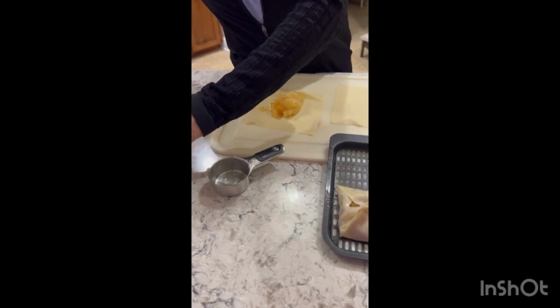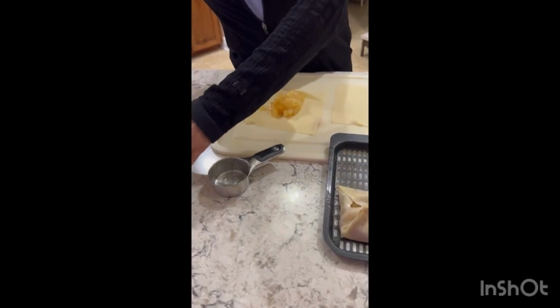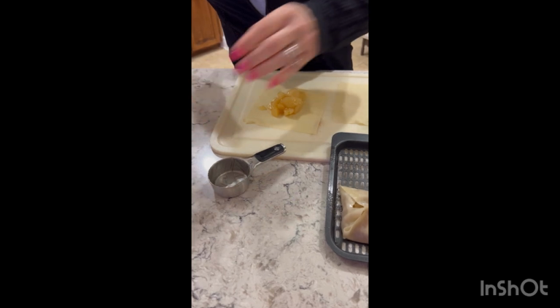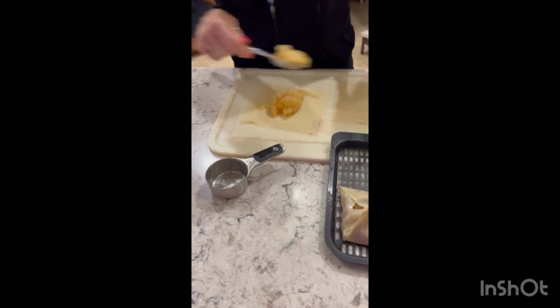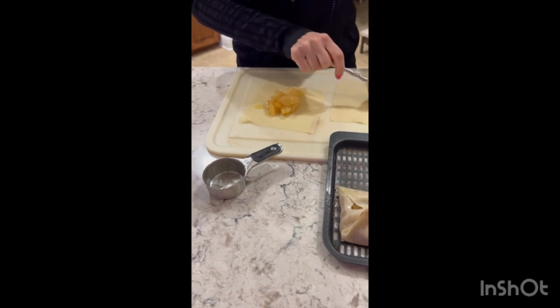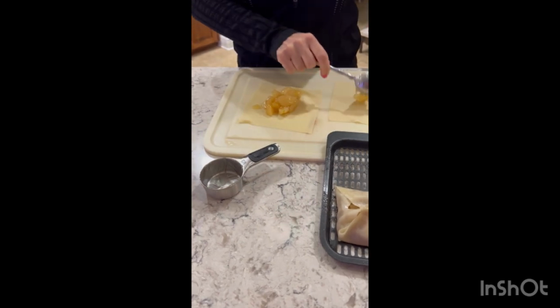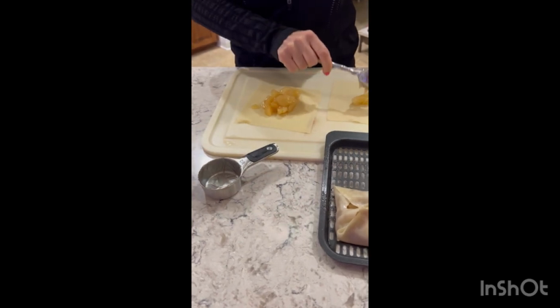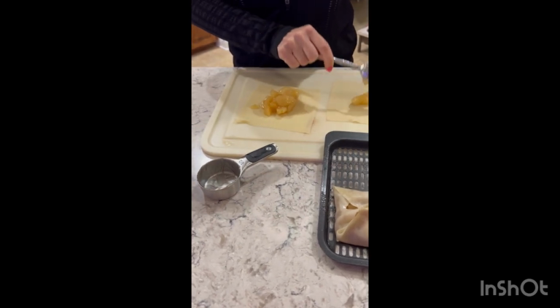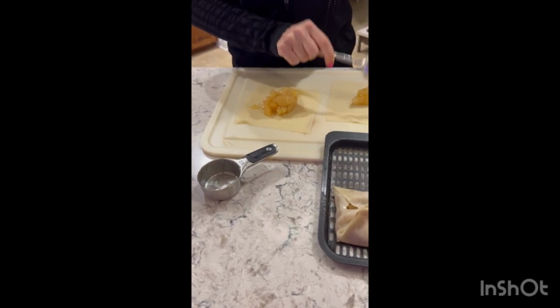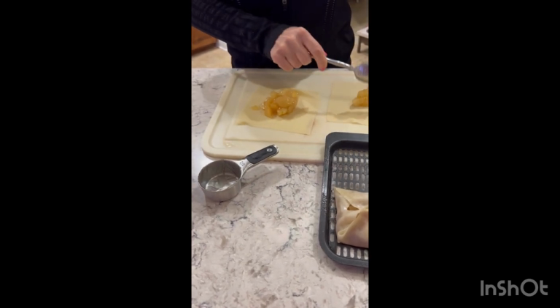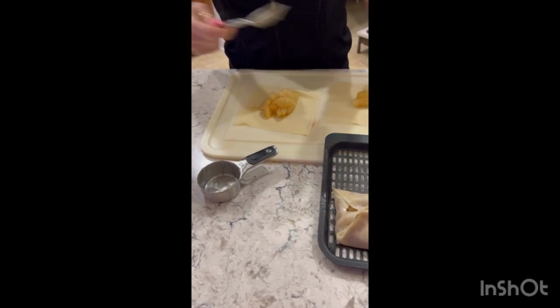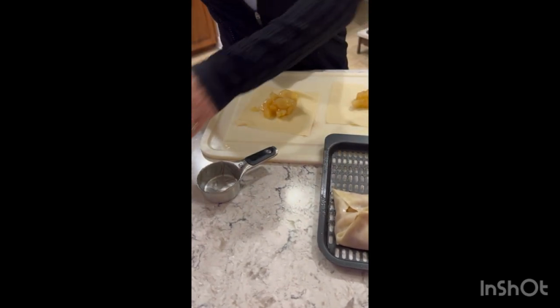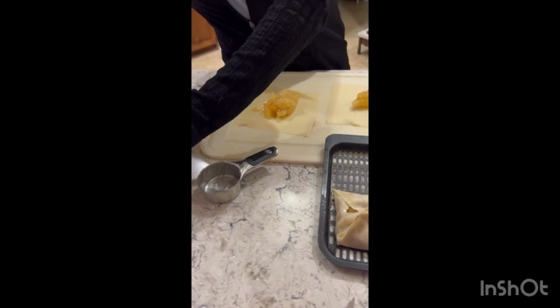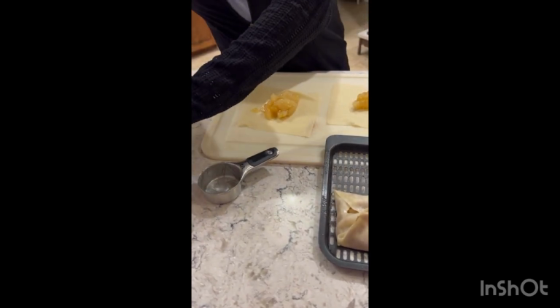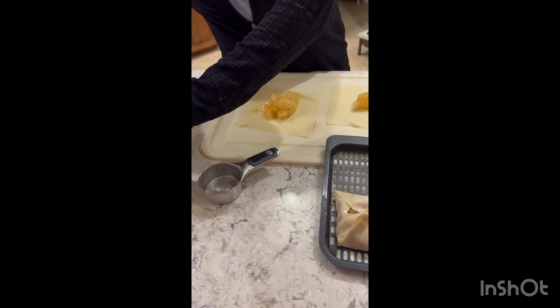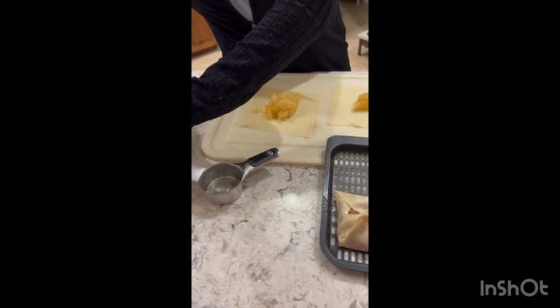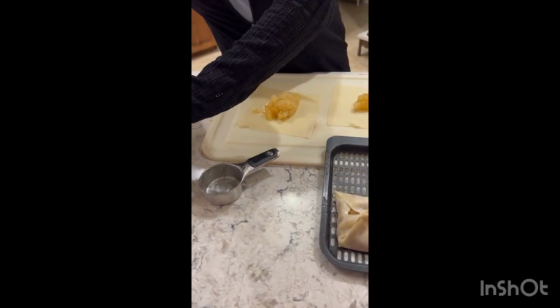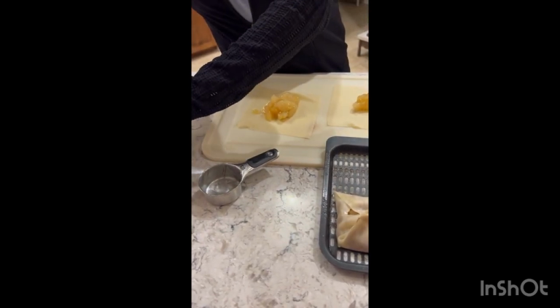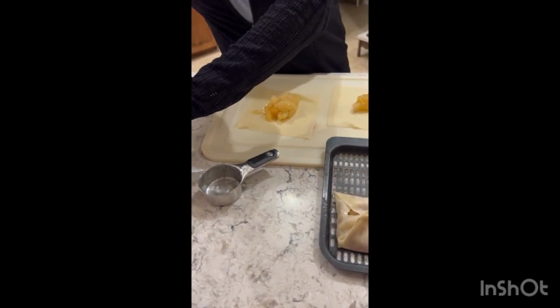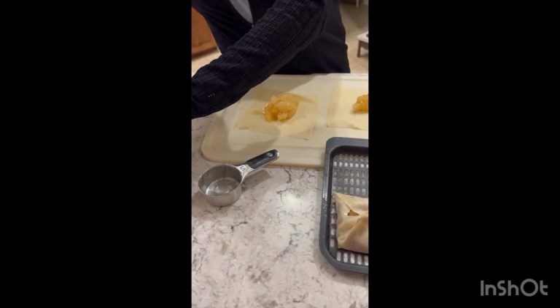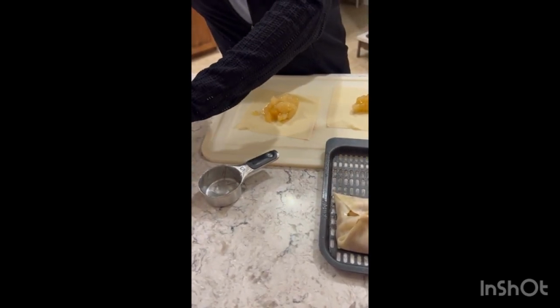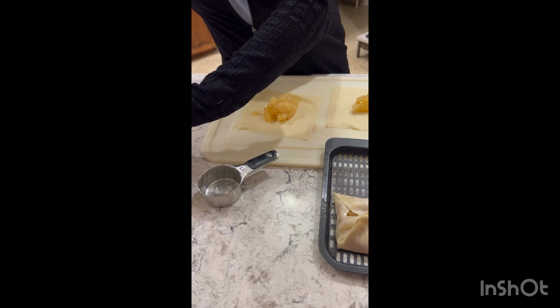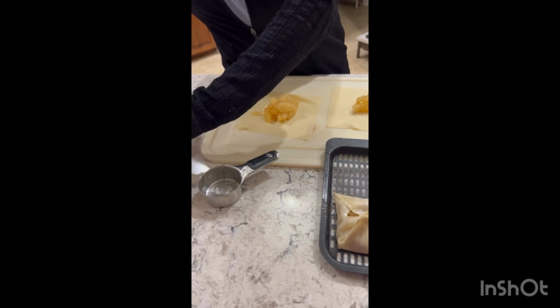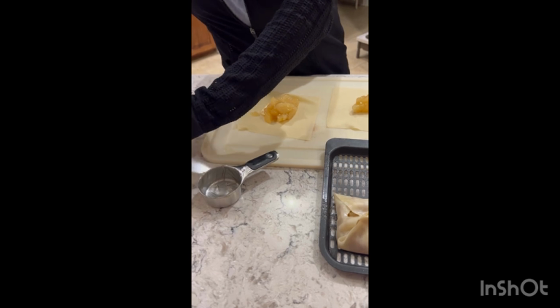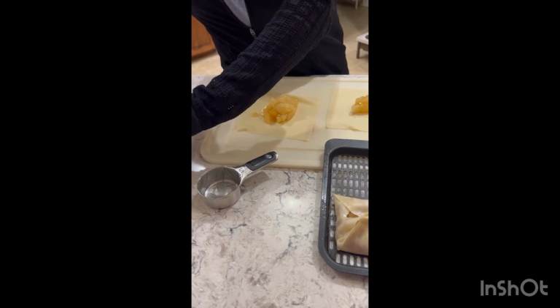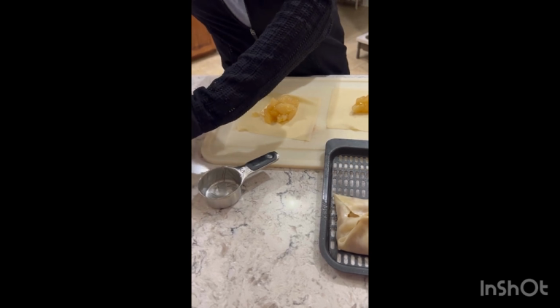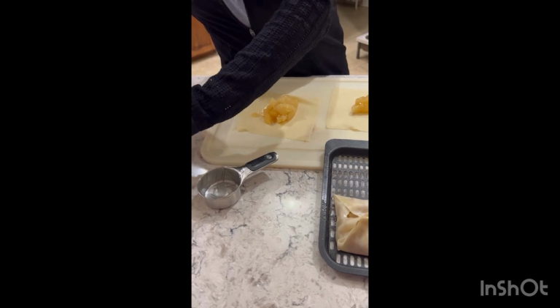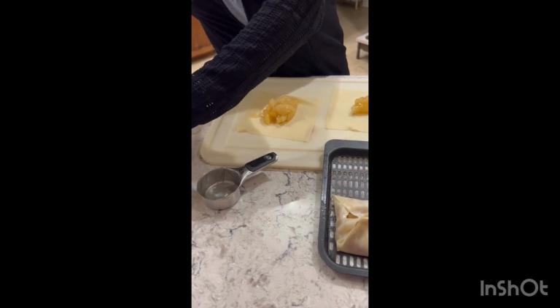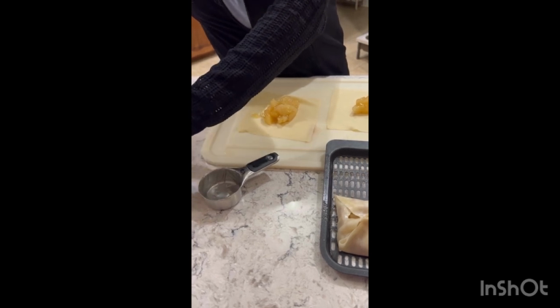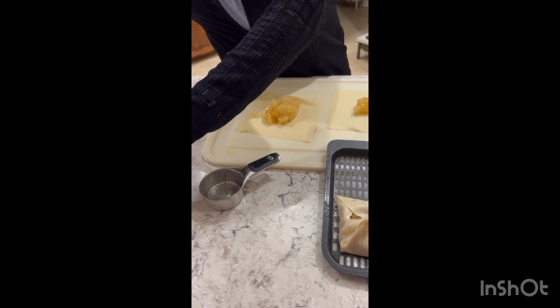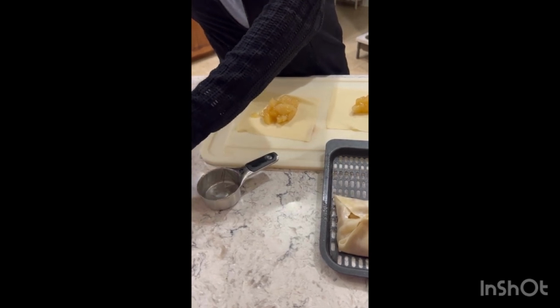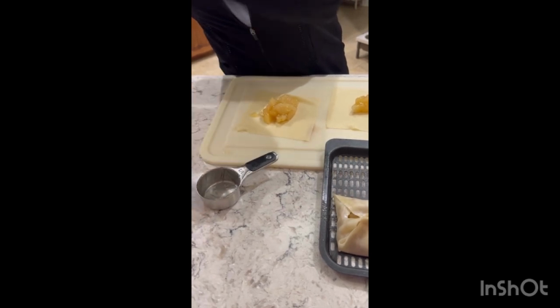All right, so we're making the — what do we call them? They're like little apple pie turnovers, maybe, using egg roll wrappers.